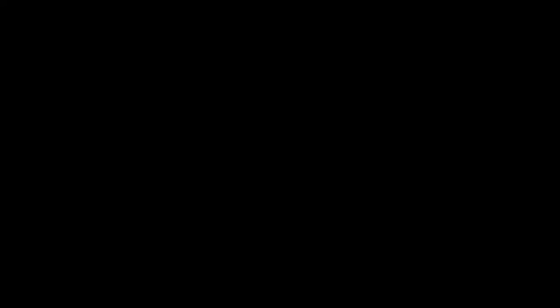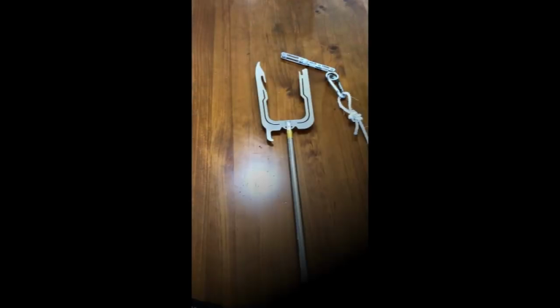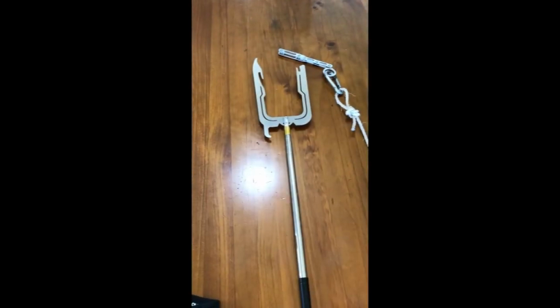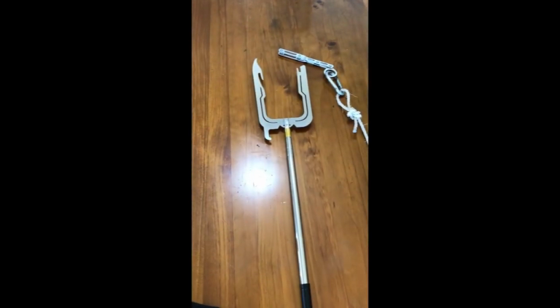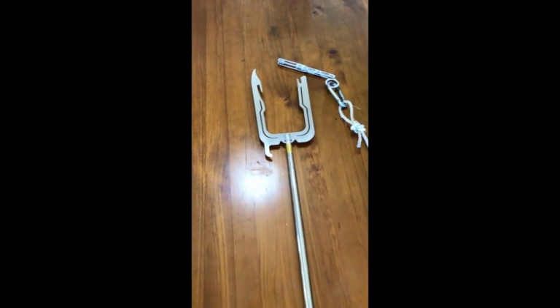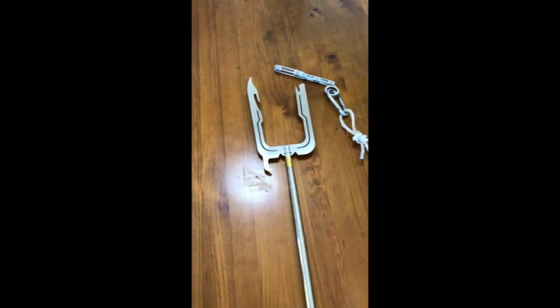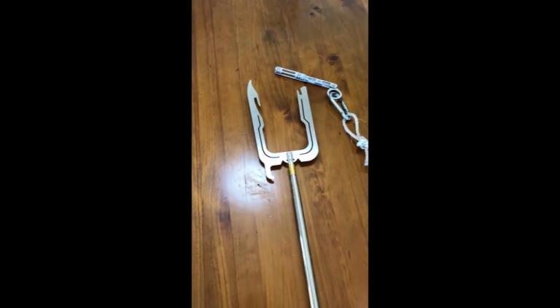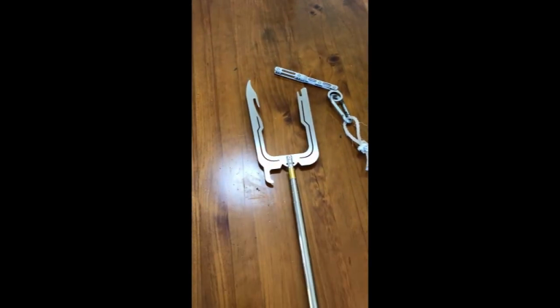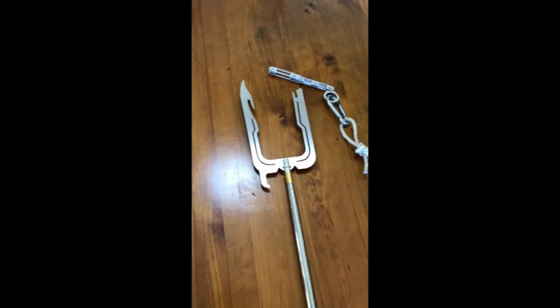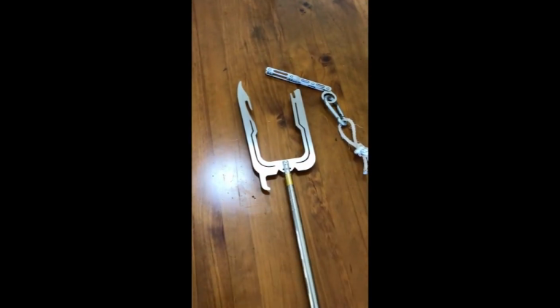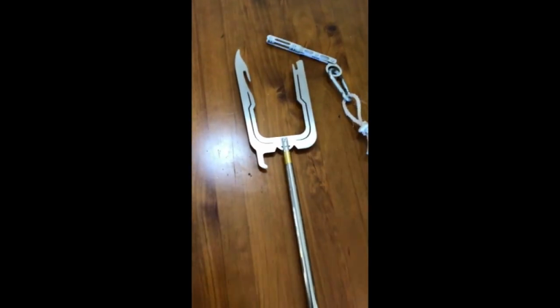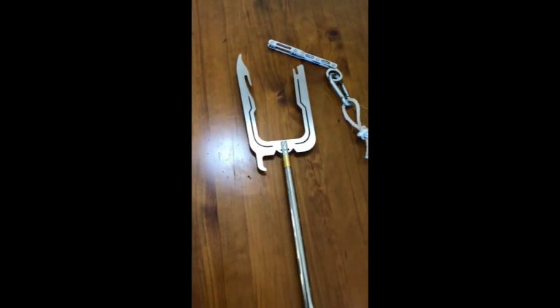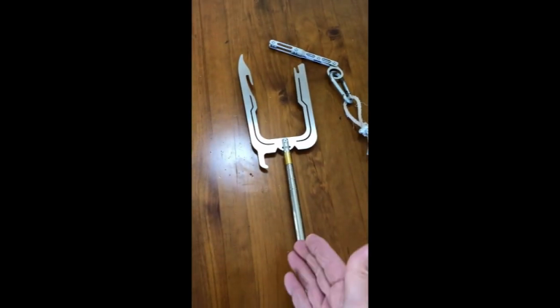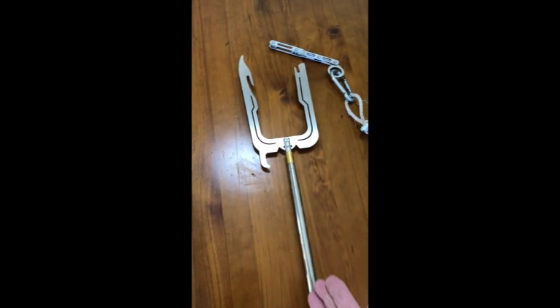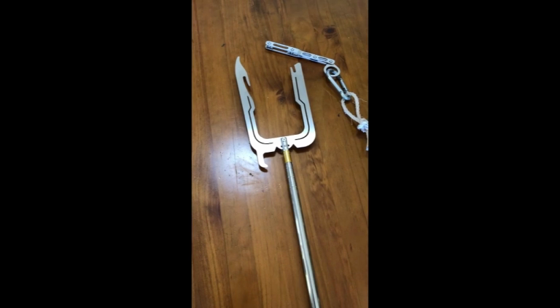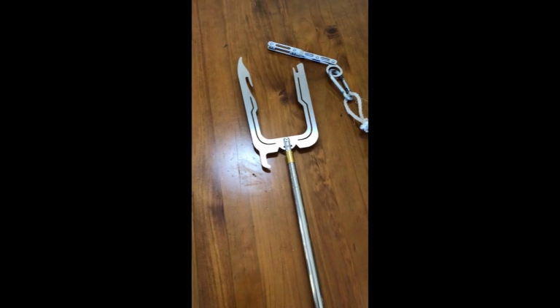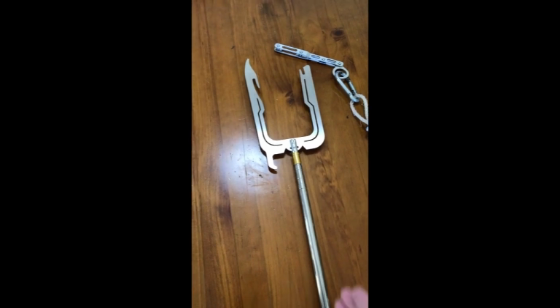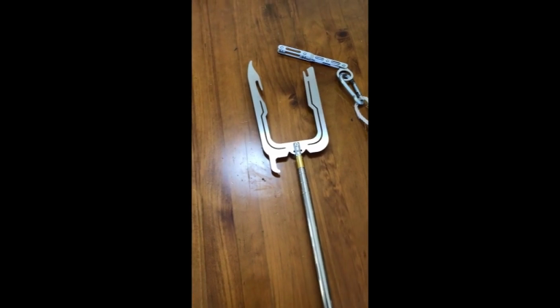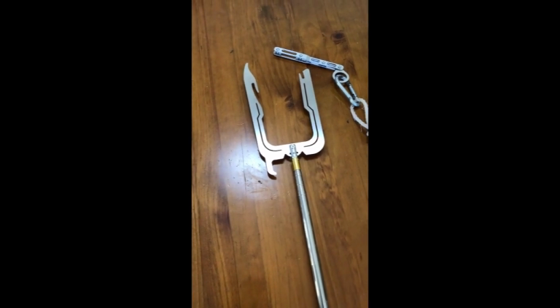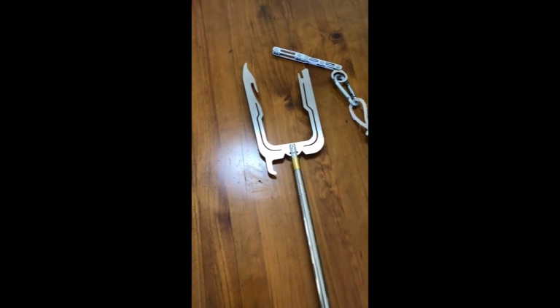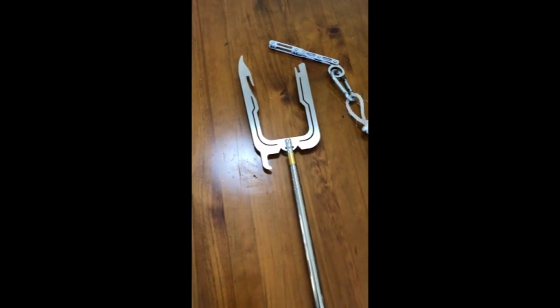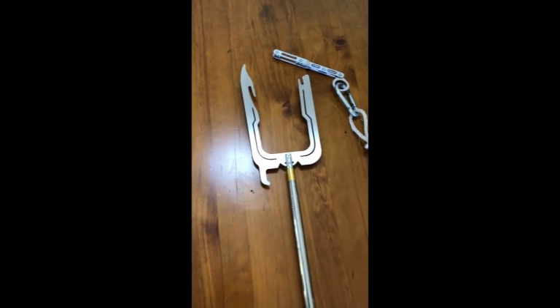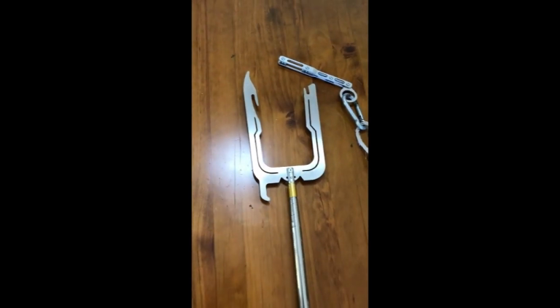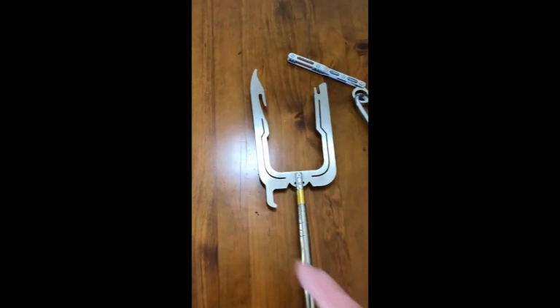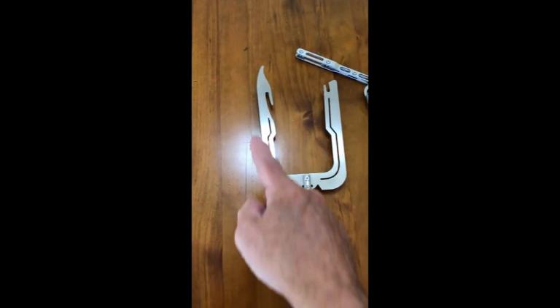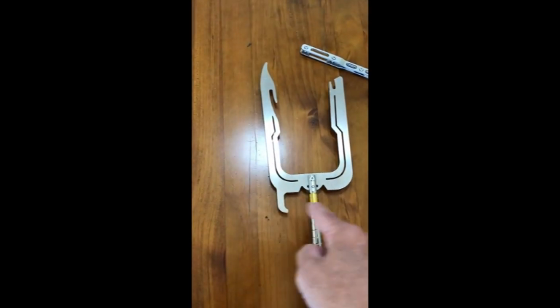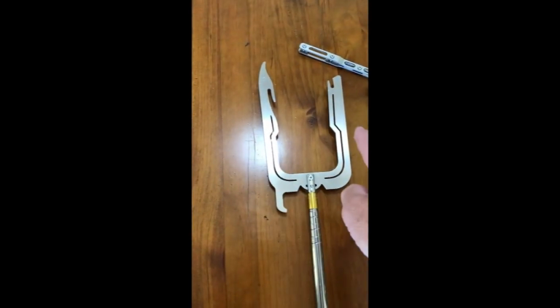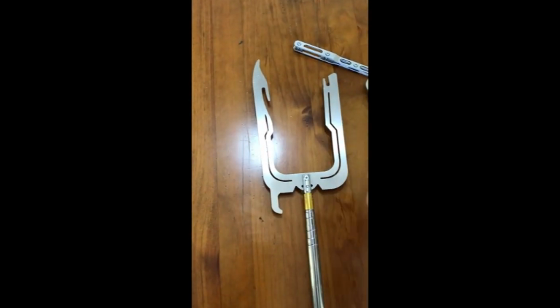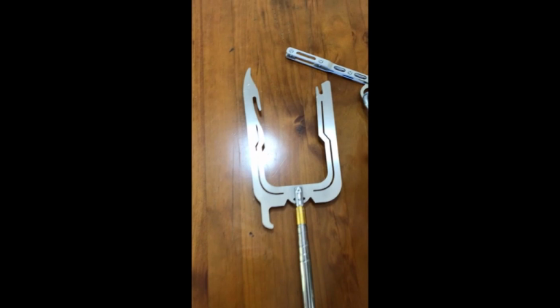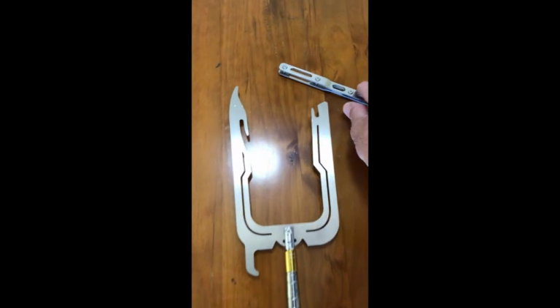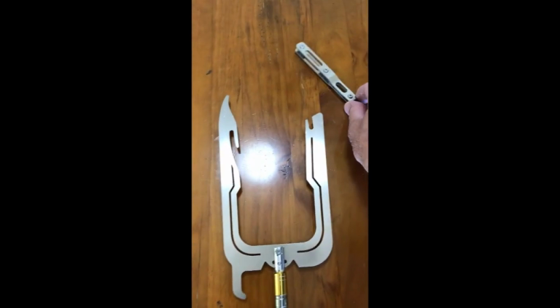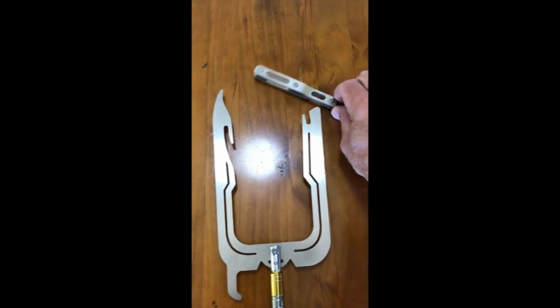This is the Tipaw boat hook. It has three parts: the extendable arm, telescopic arm, the main body, and the moving part.